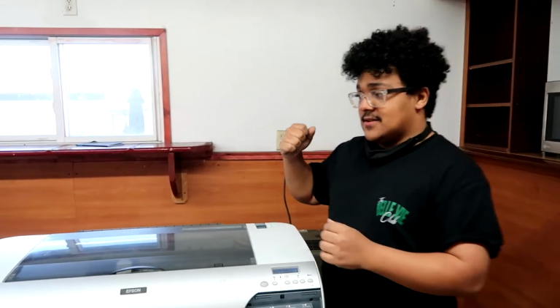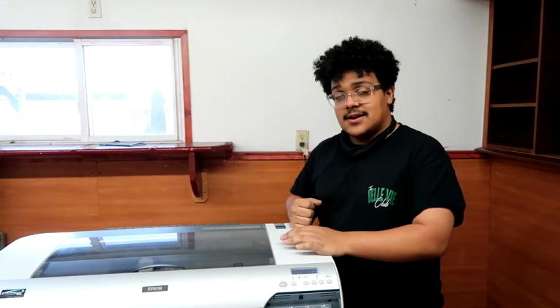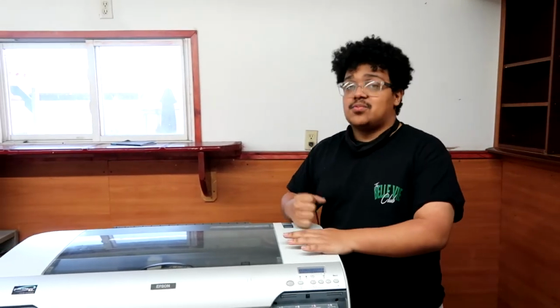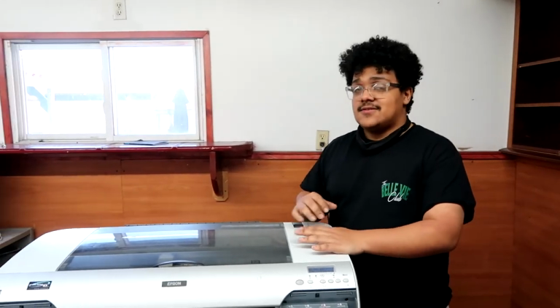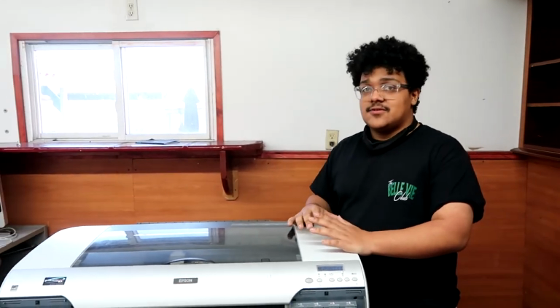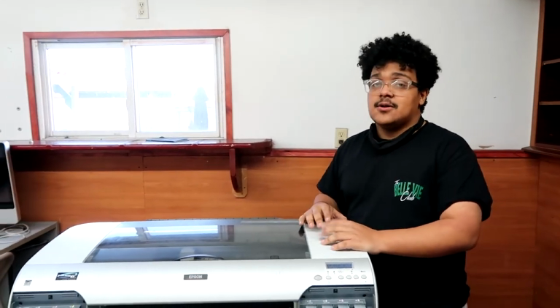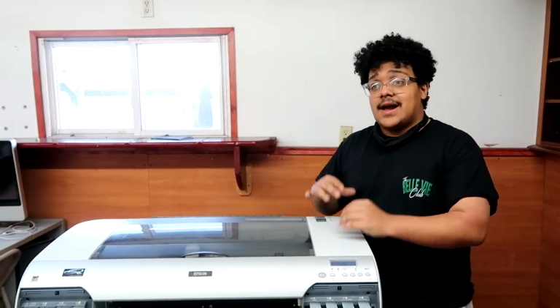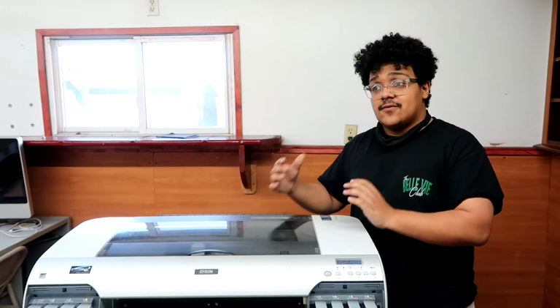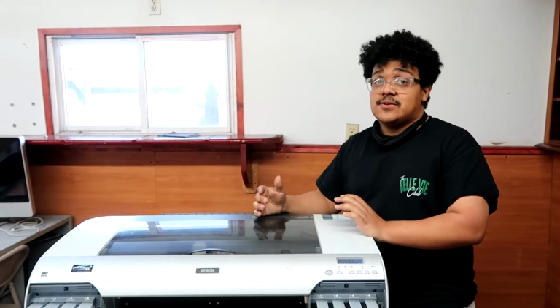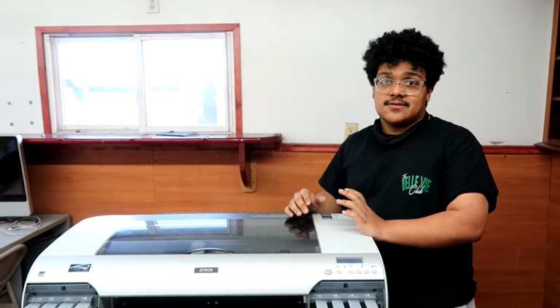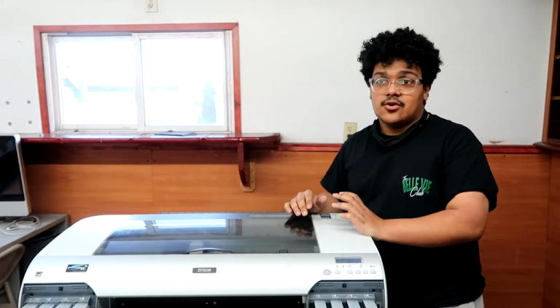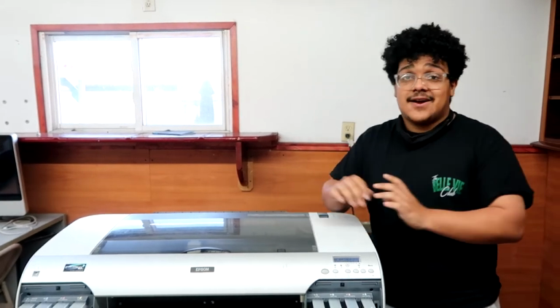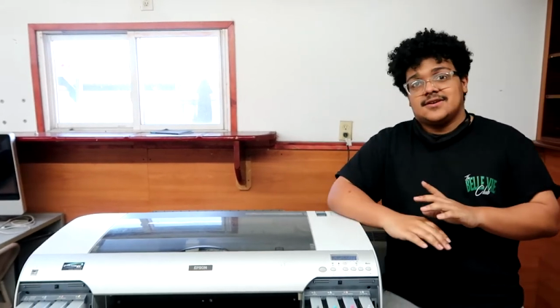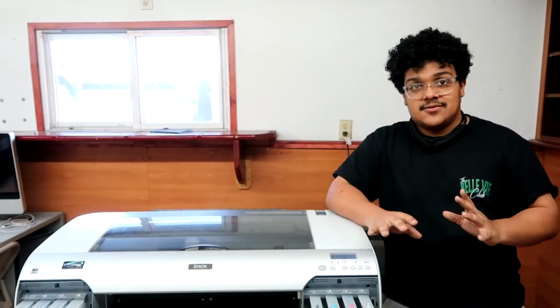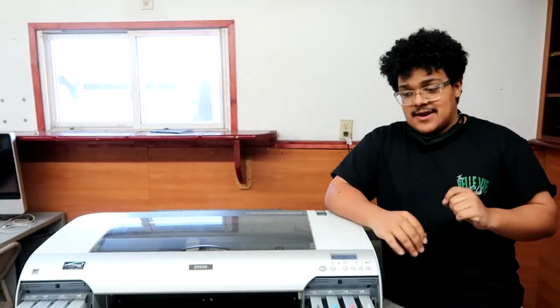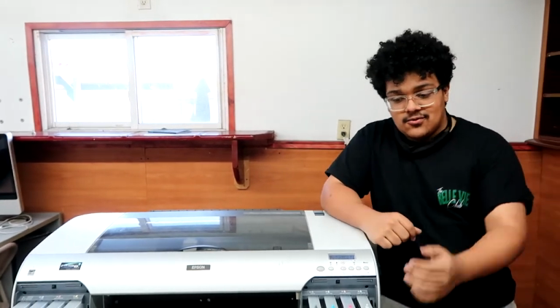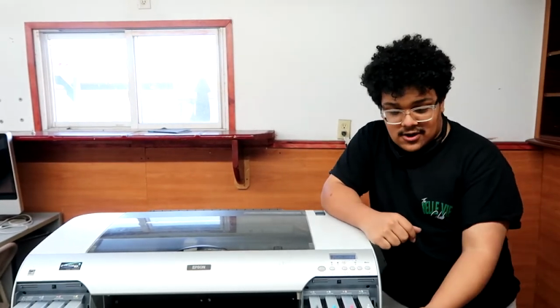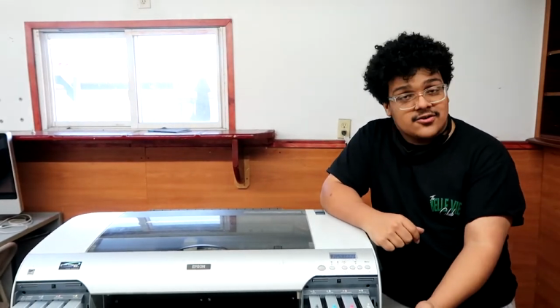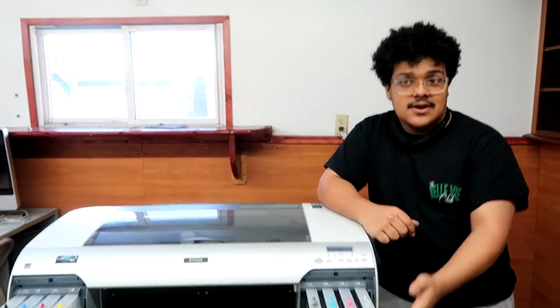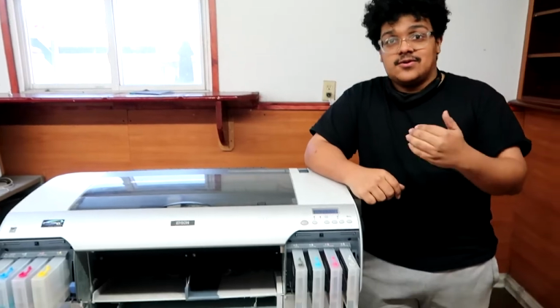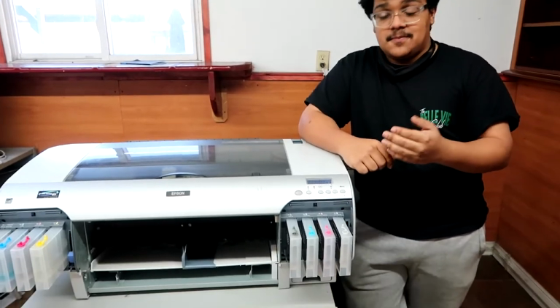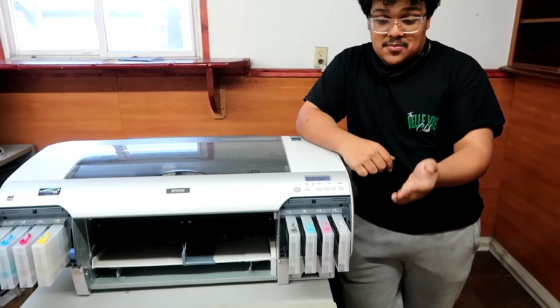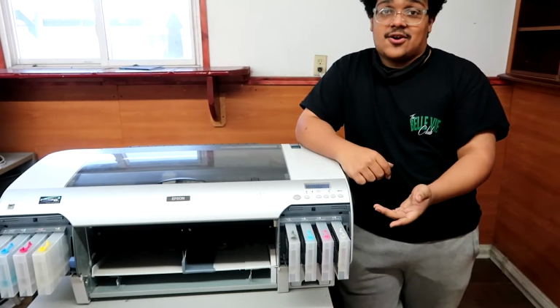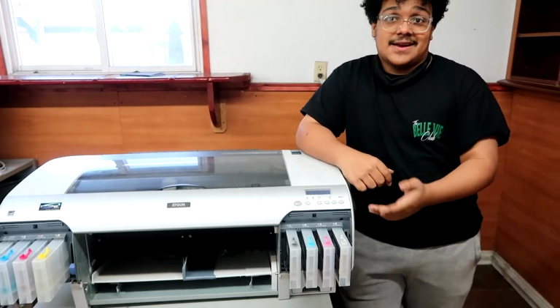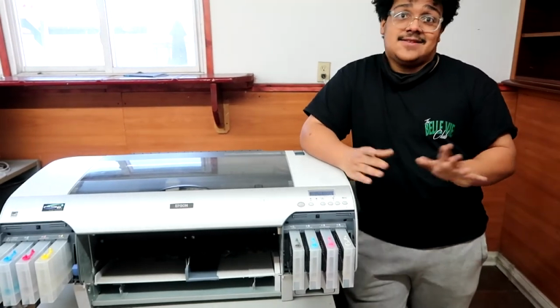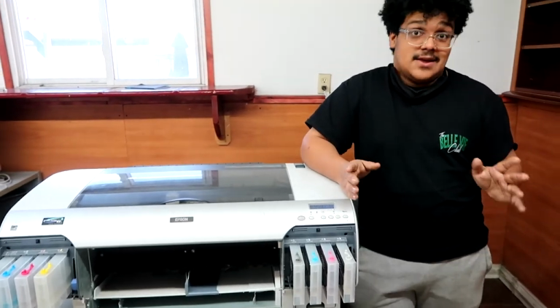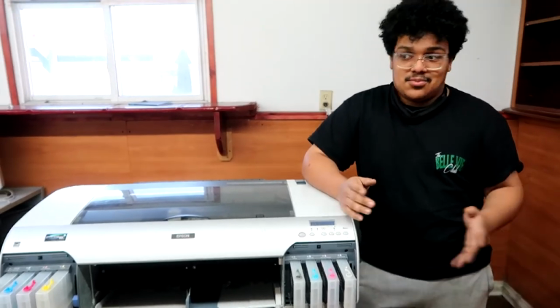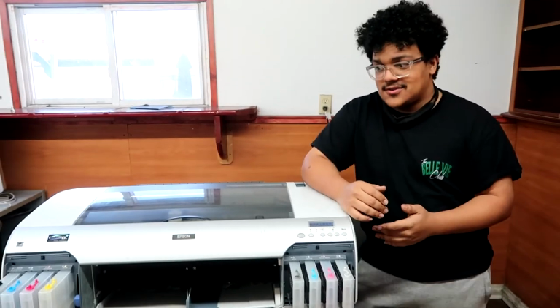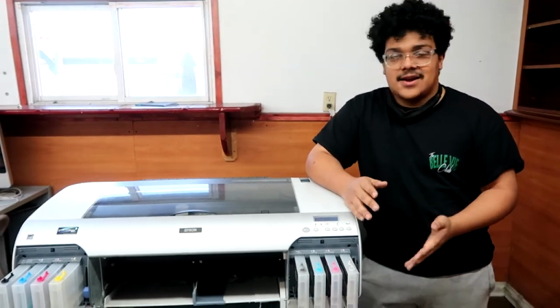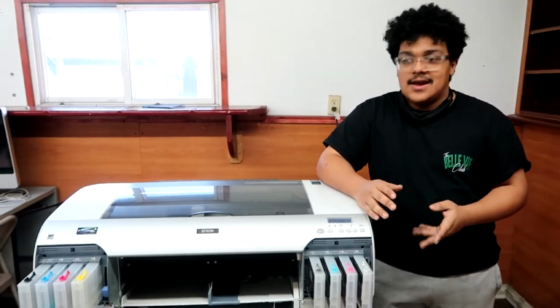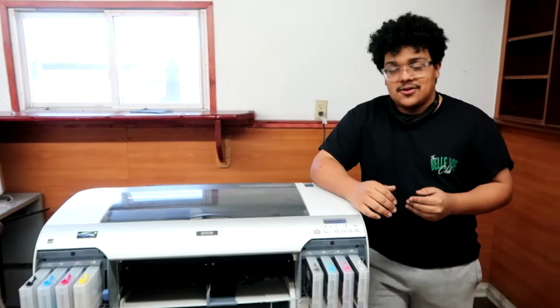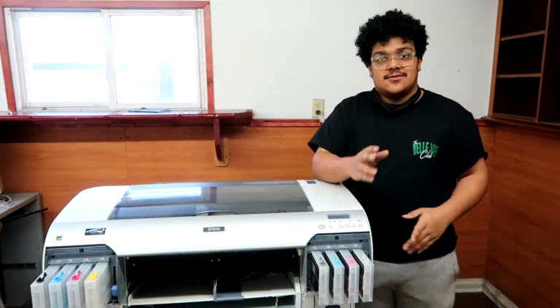With this printer, the 17 inch model, we actually convert it to be chipless, so you don't even have to reset the chips. If you run out of ink on the cartridges, you just refill them, put the cartridges back in, and that's it — the printer works exactly how you would expect it to.